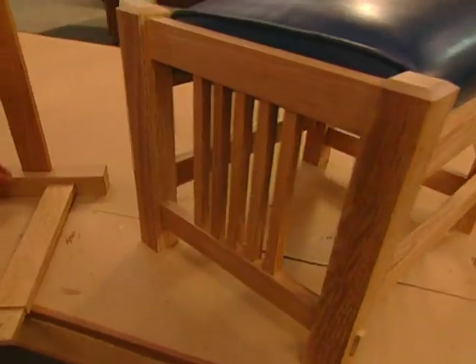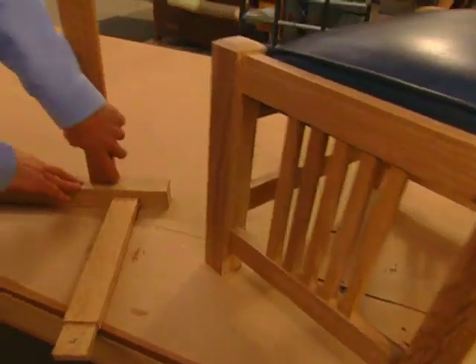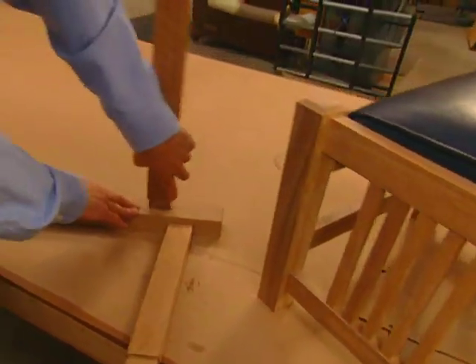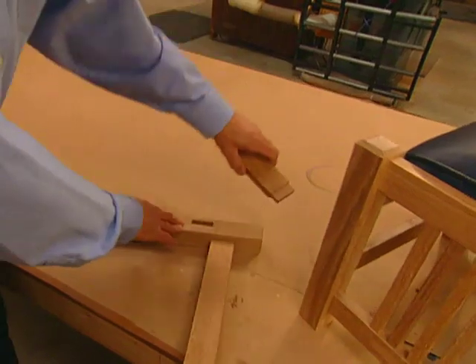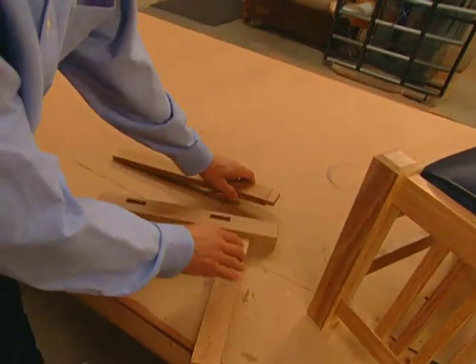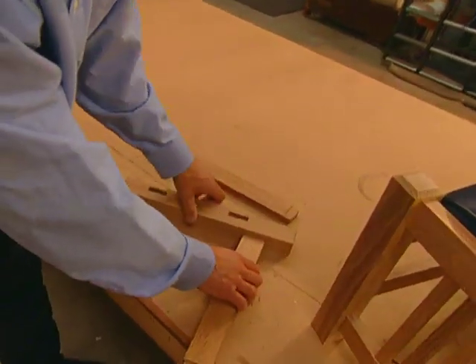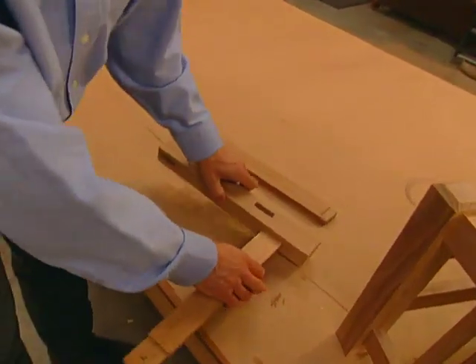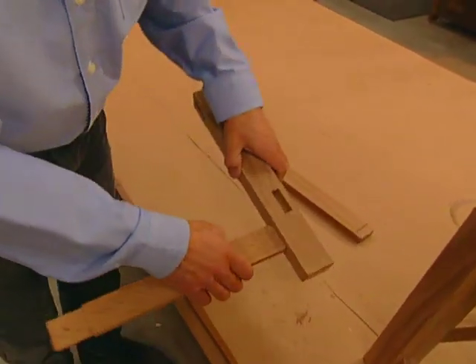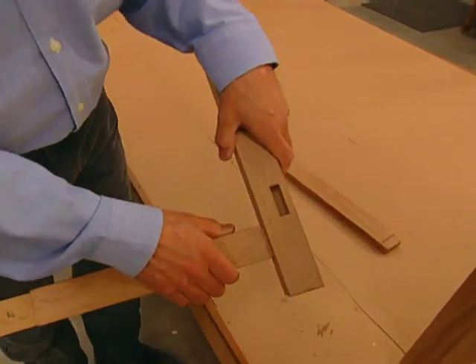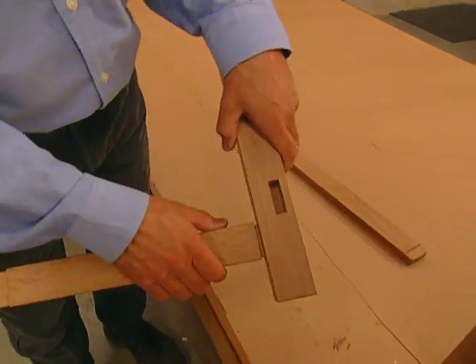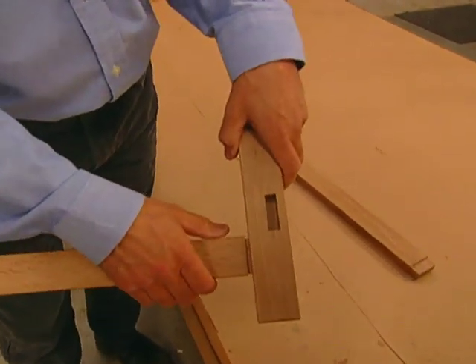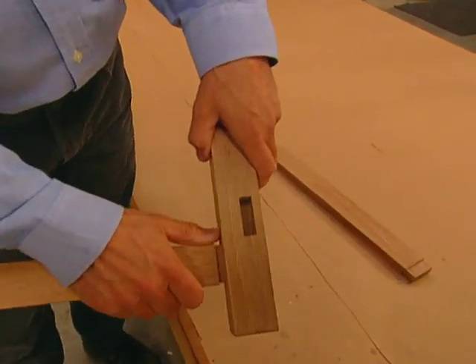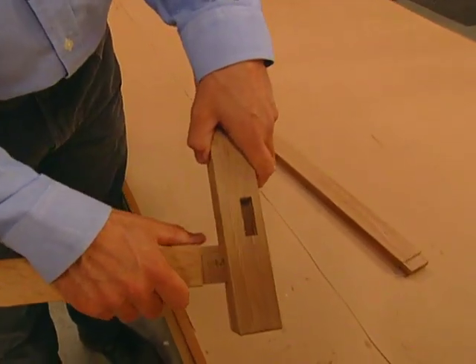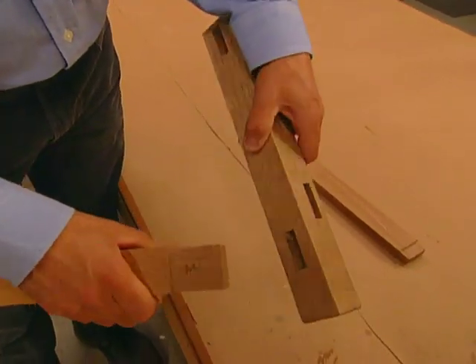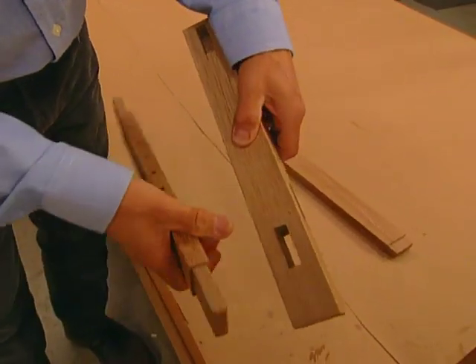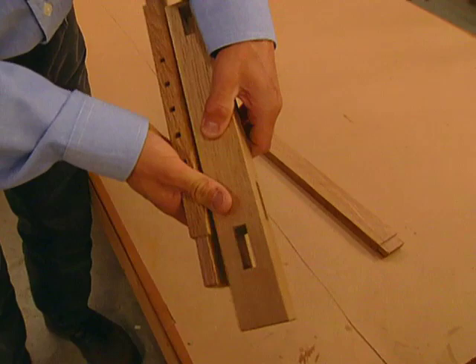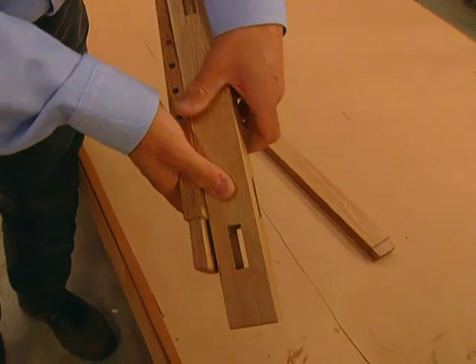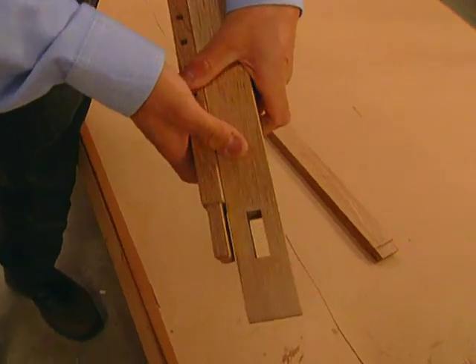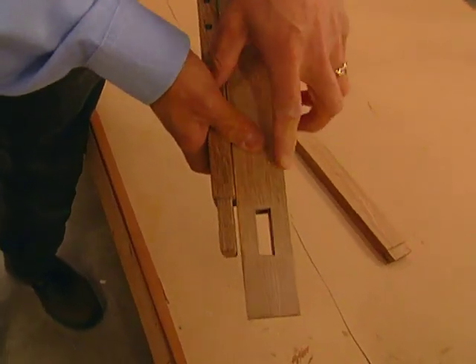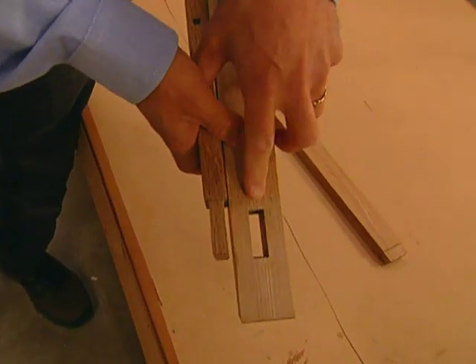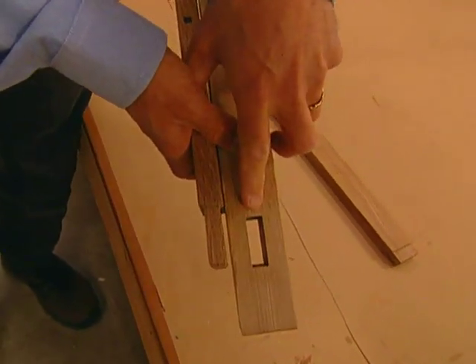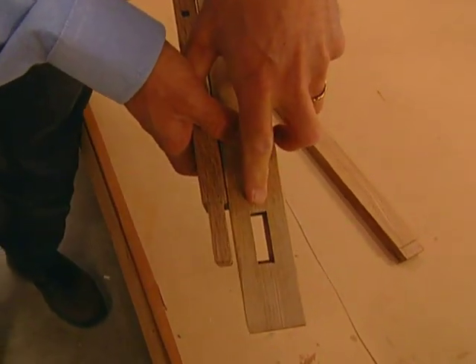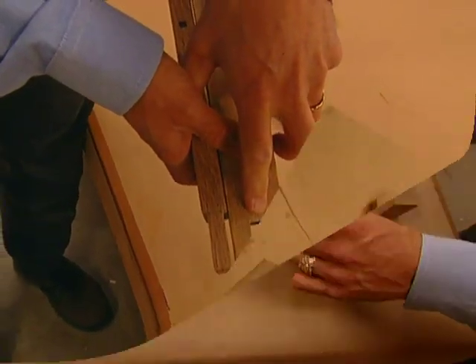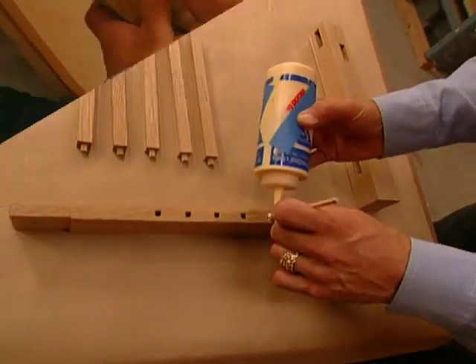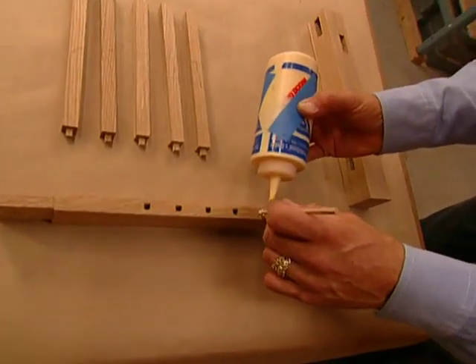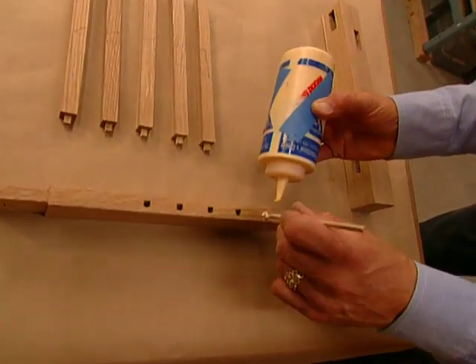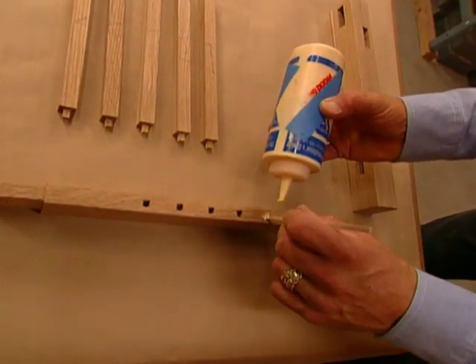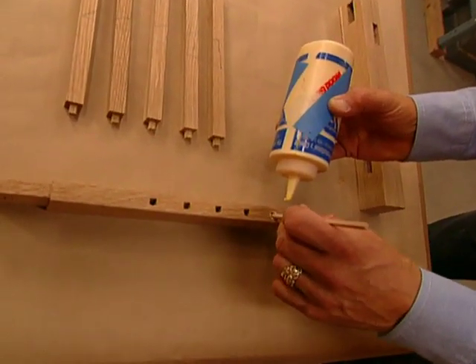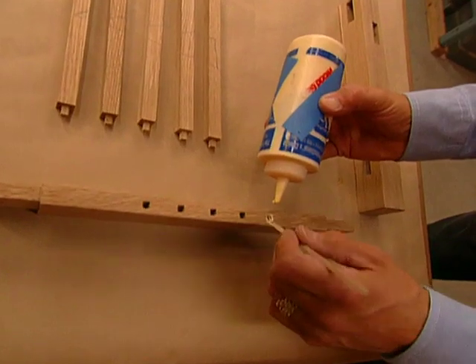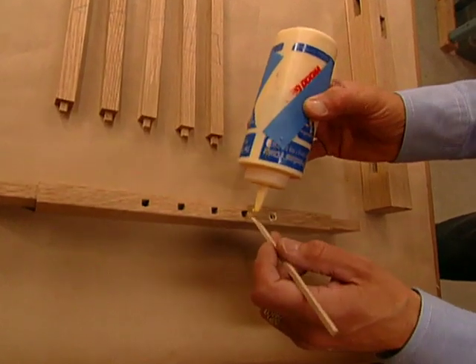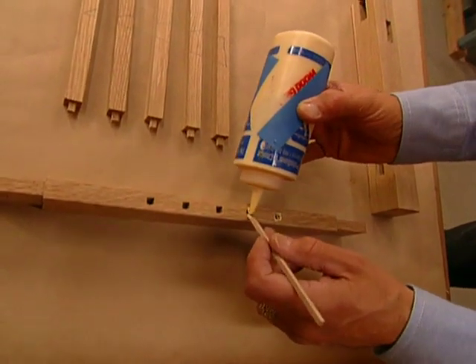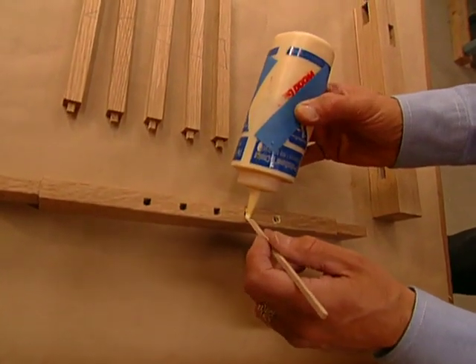Now most of our joinery is going to be what we call a stop mortise. Except on the bottom of the legs, we're actually going to cut a mortise all the way through the leg. Using some yellow glue, we first assemble the spindles and stretchers.